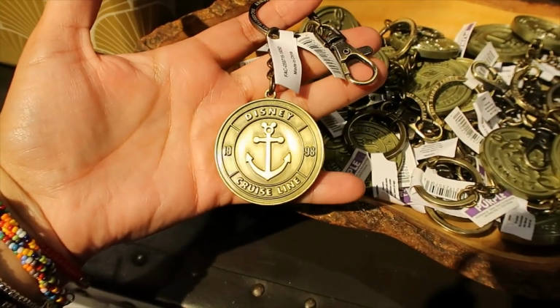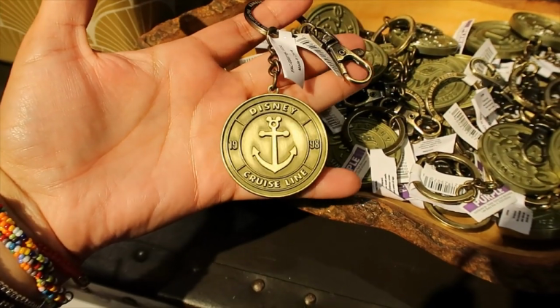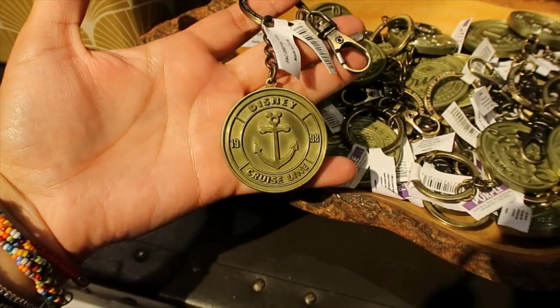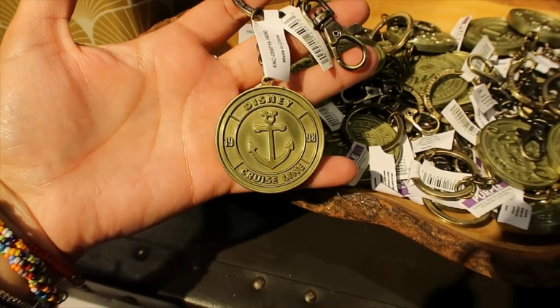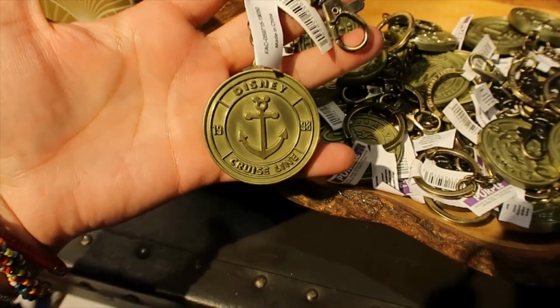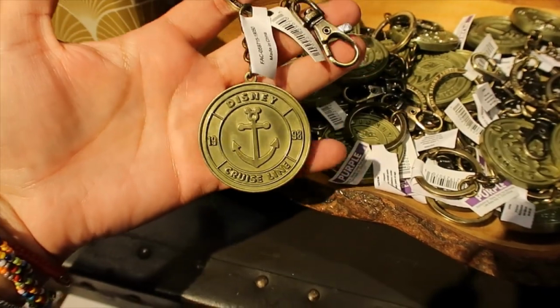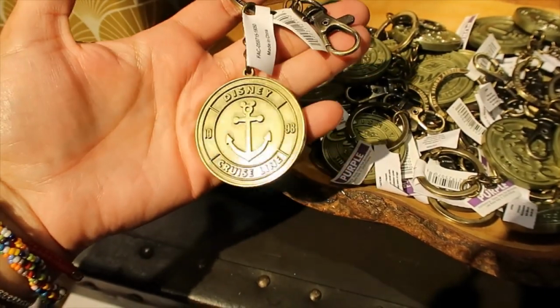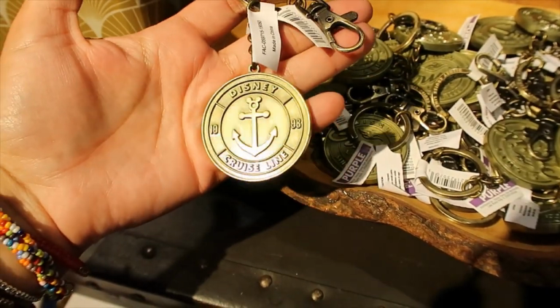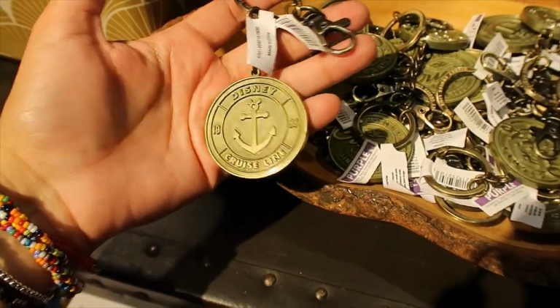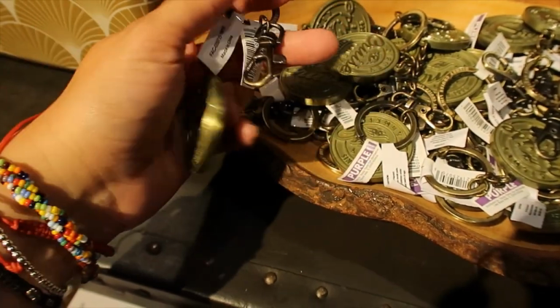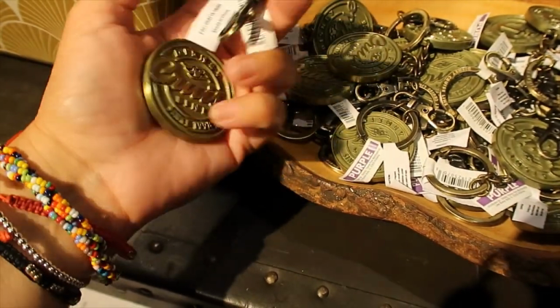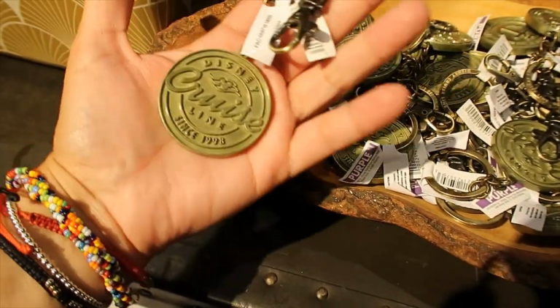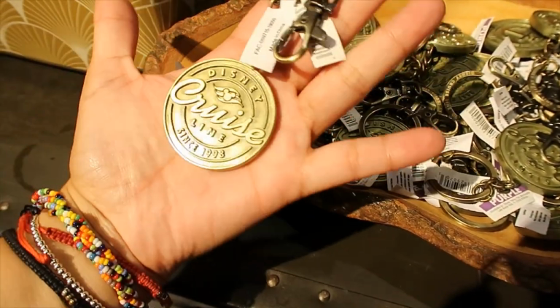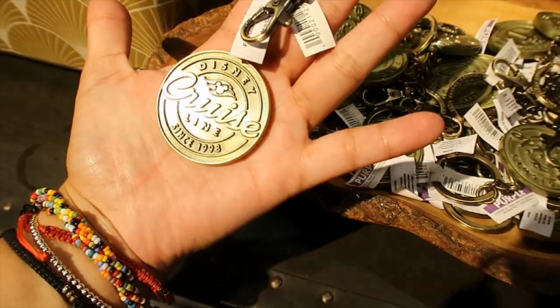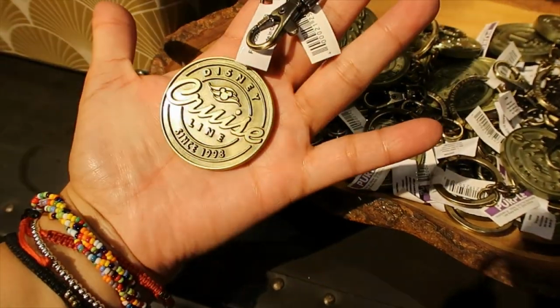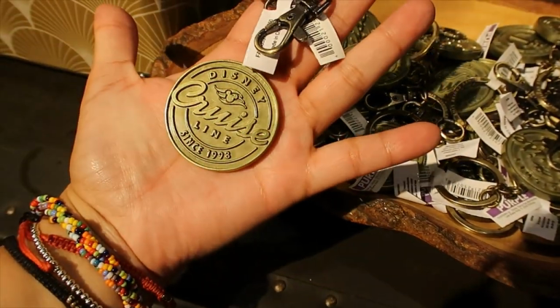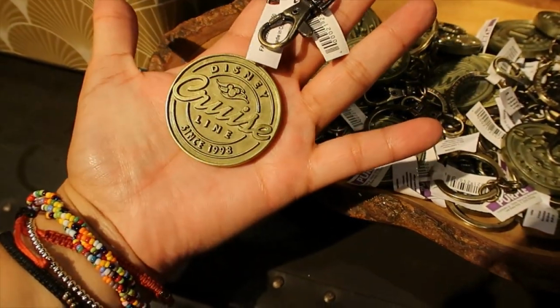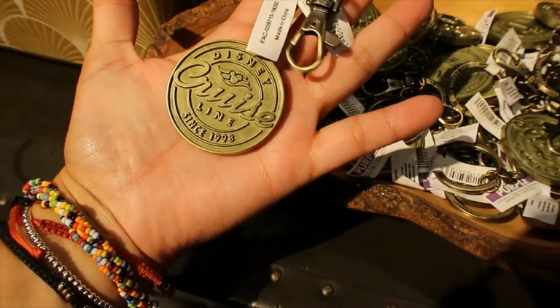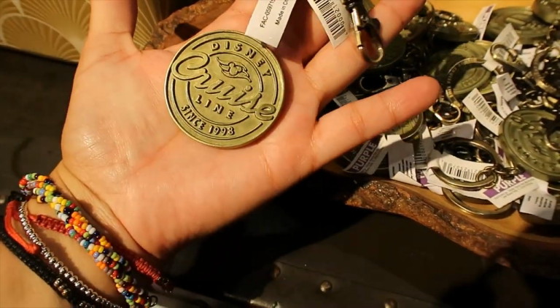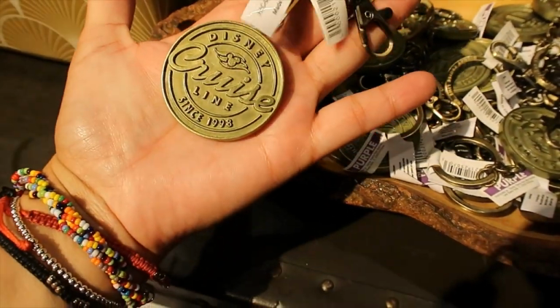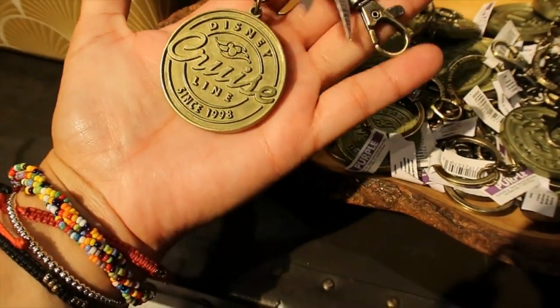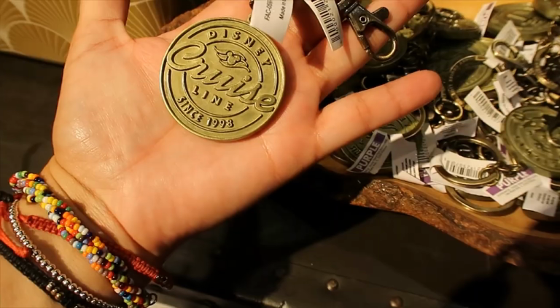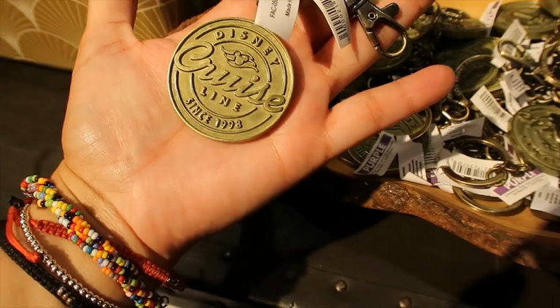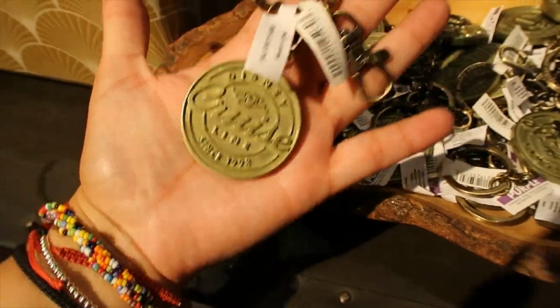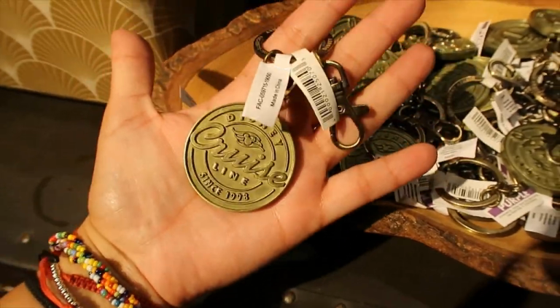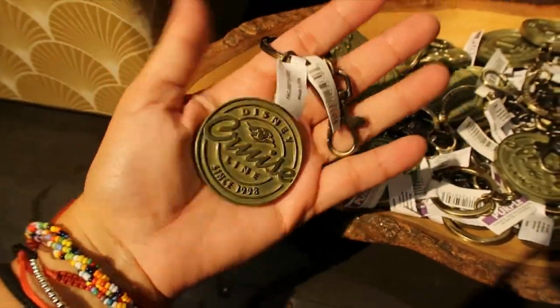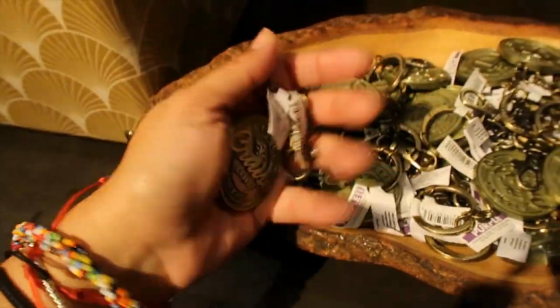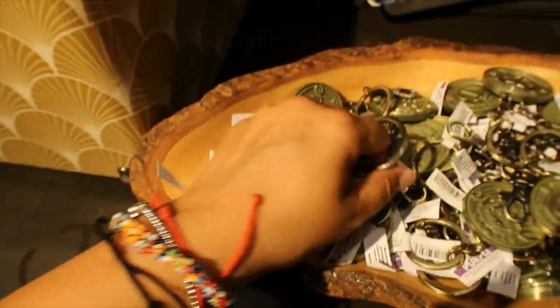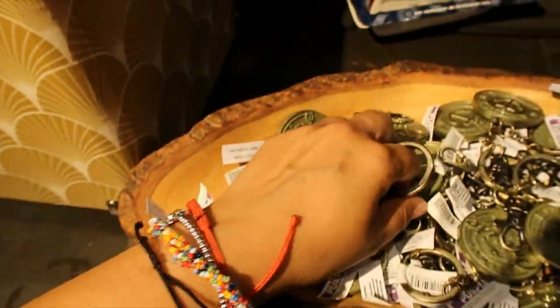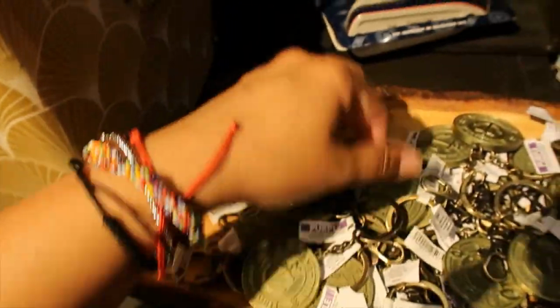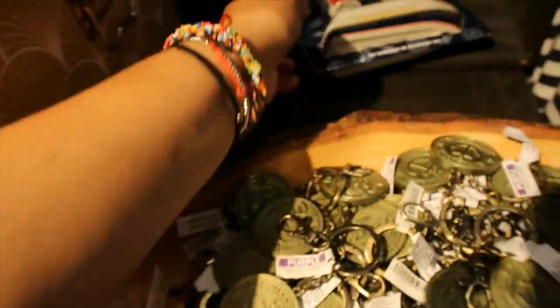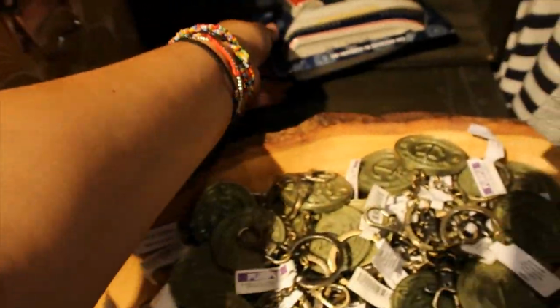The keychain — it's gold tone. It looks like this on one side, and this is the other side. The price tag says purple, but I don't see a chart here so I don't know what that means.